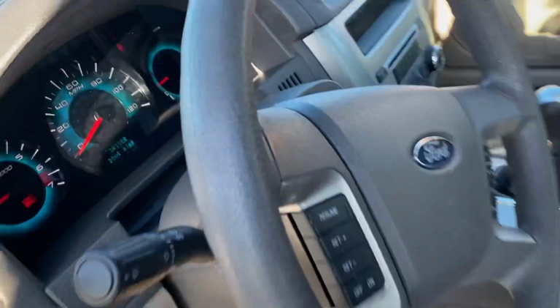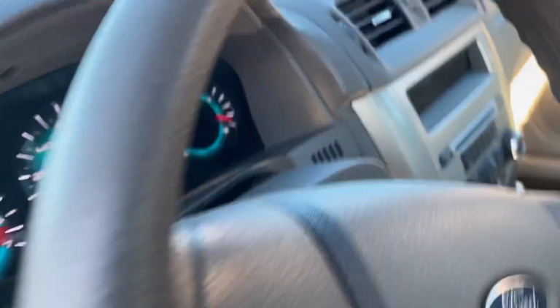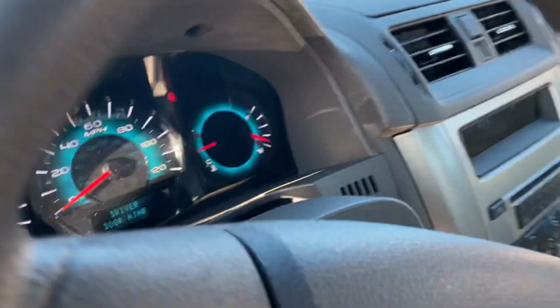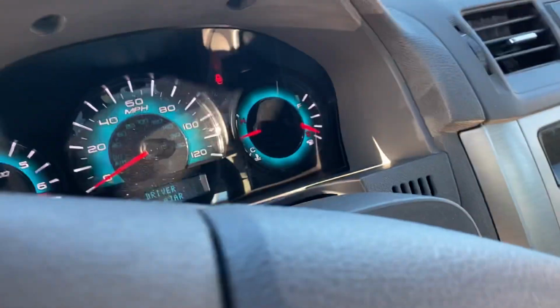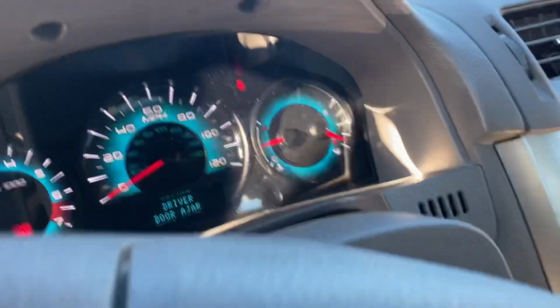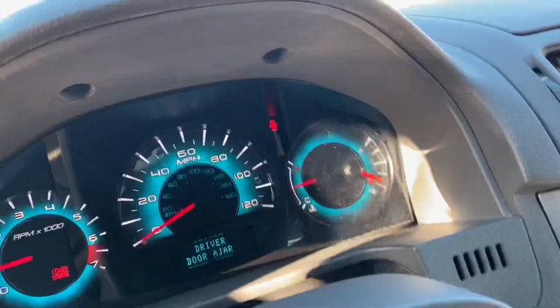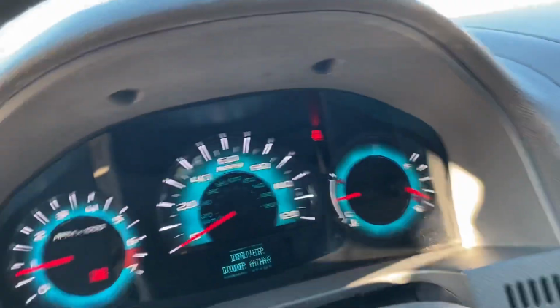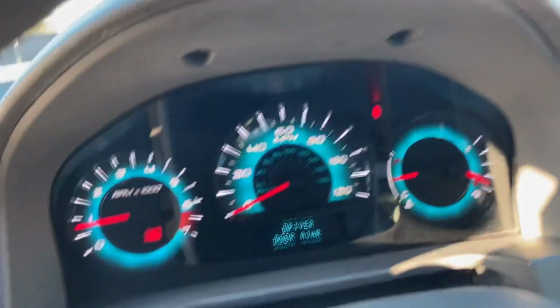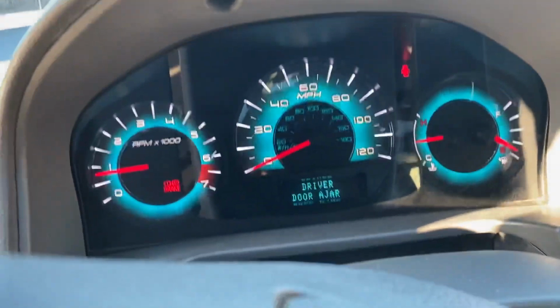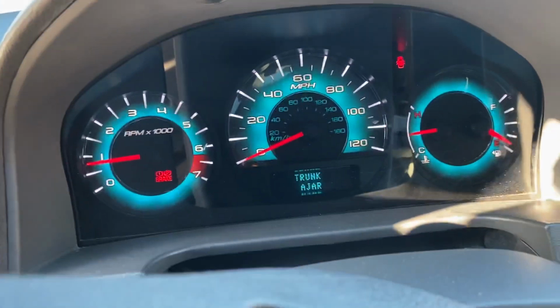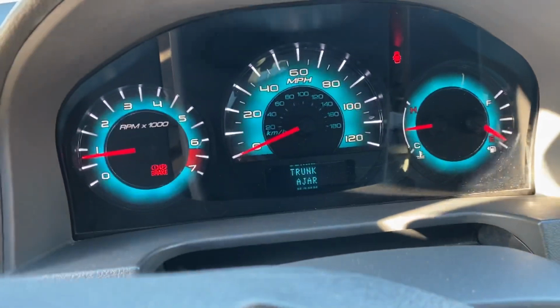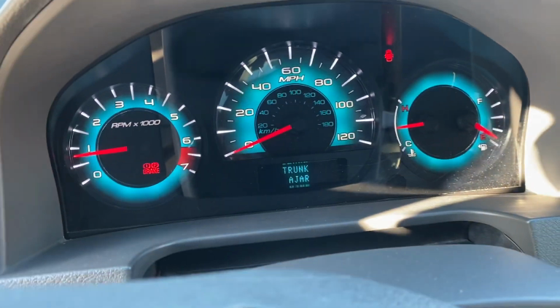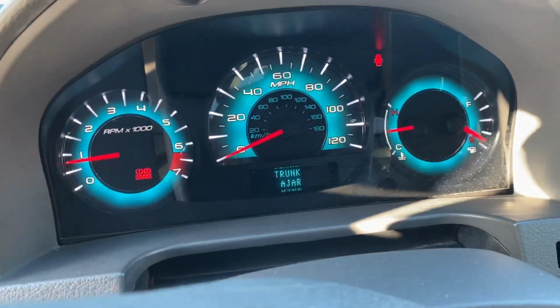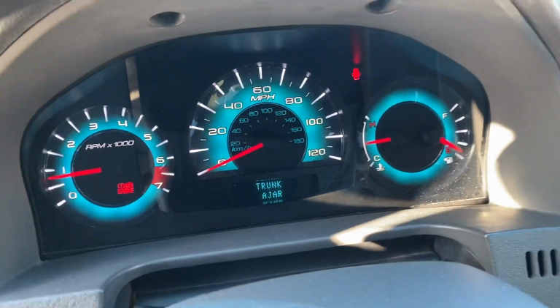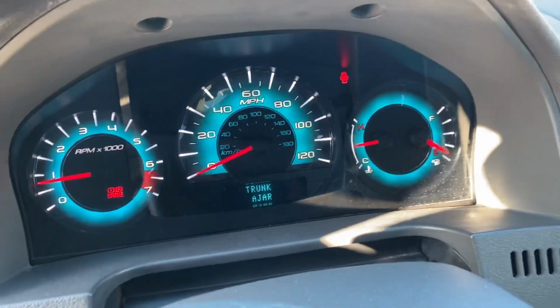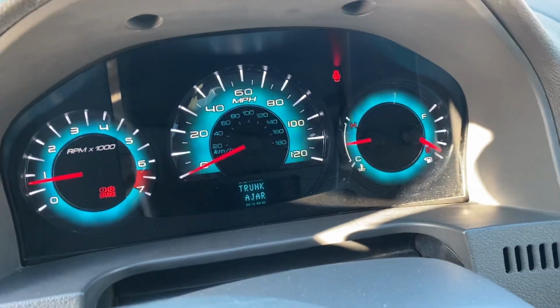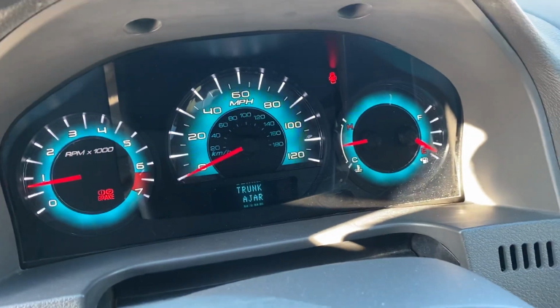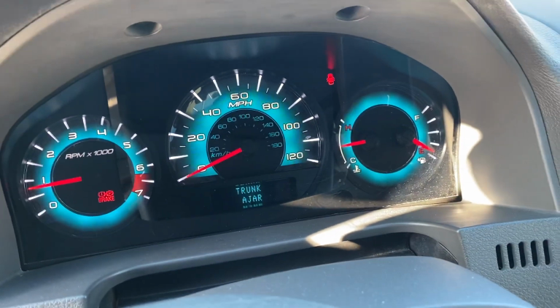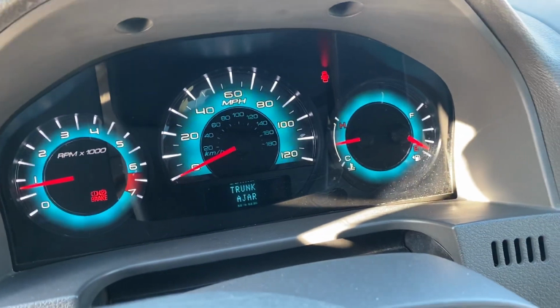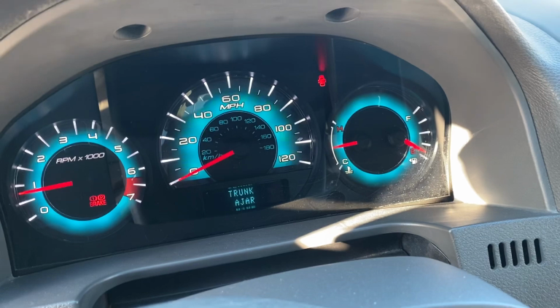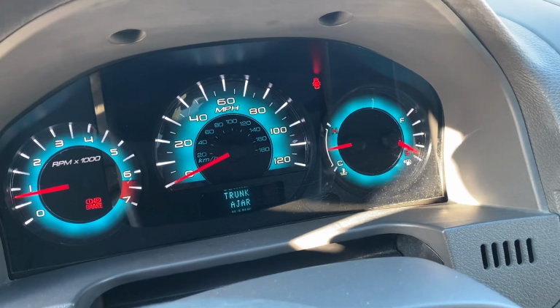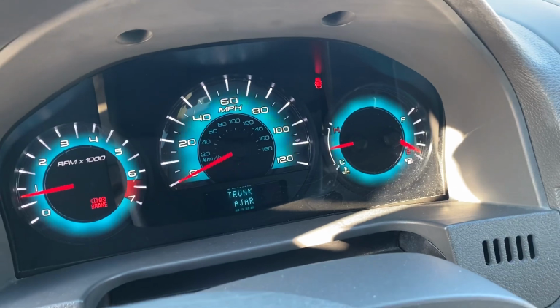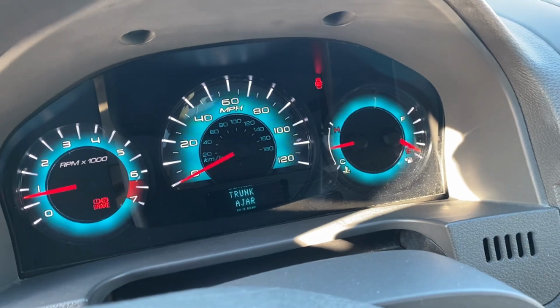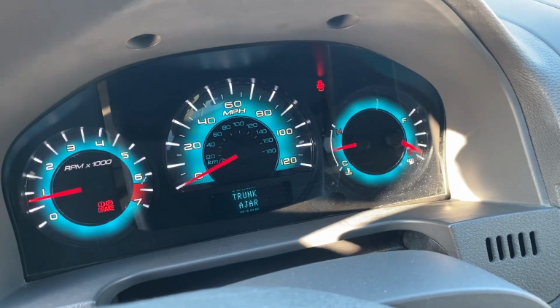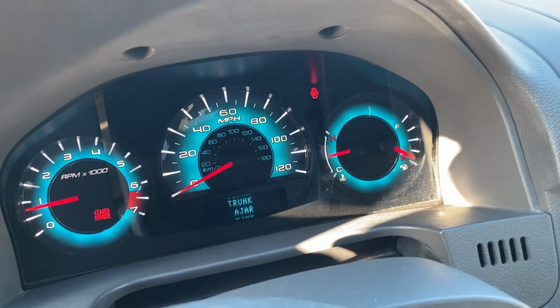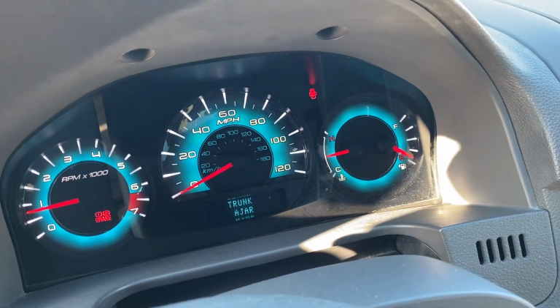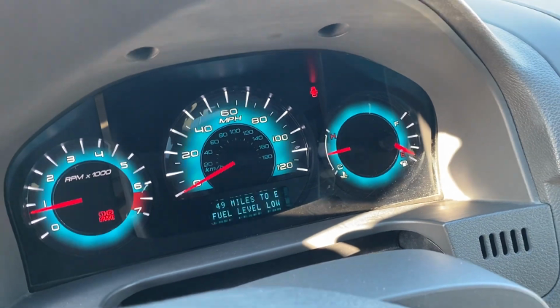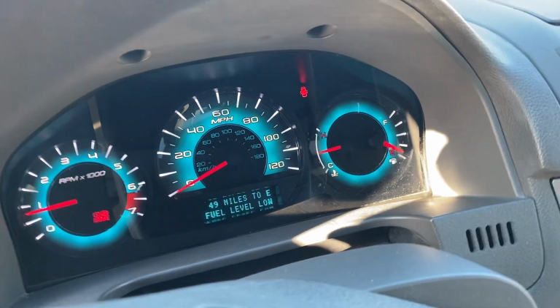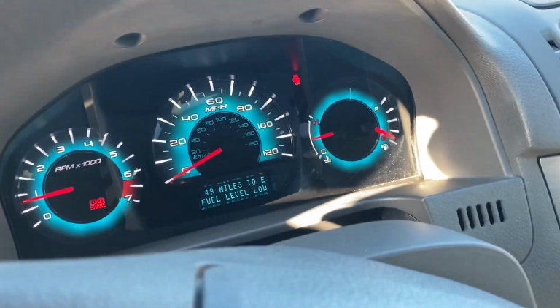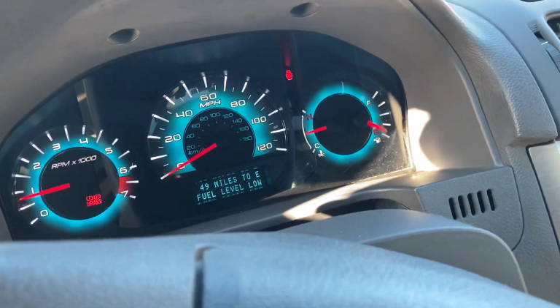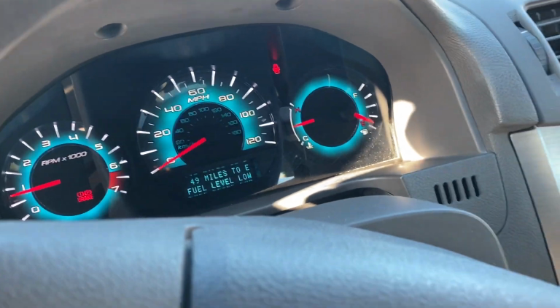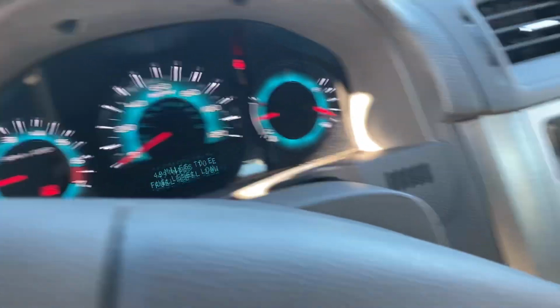Let me show you the dash. It shows that the emergency brake's on and the doors are open and I have the trunk popped, but nothing else. Everything checks out very well.